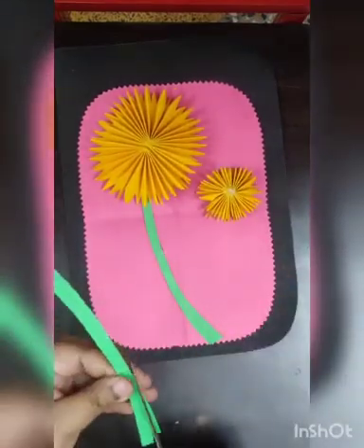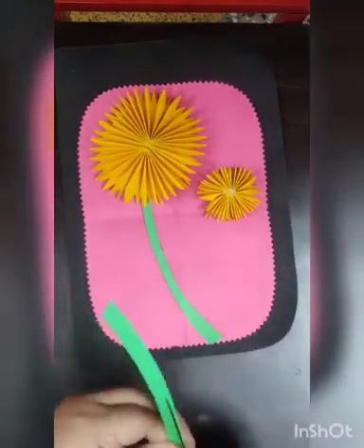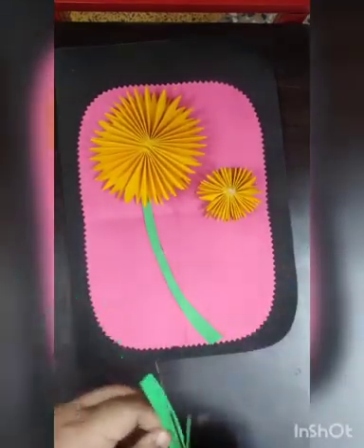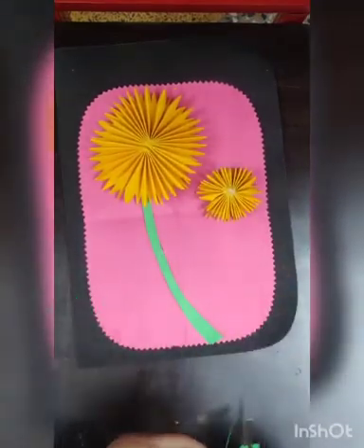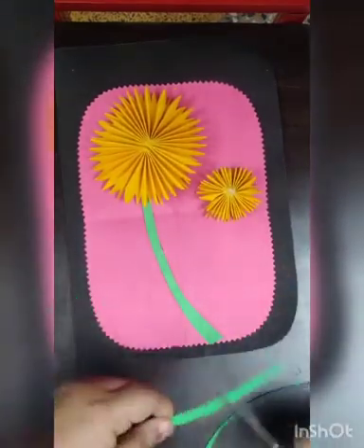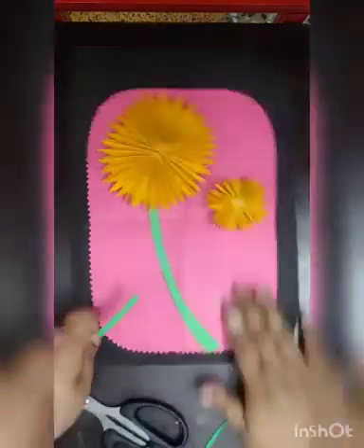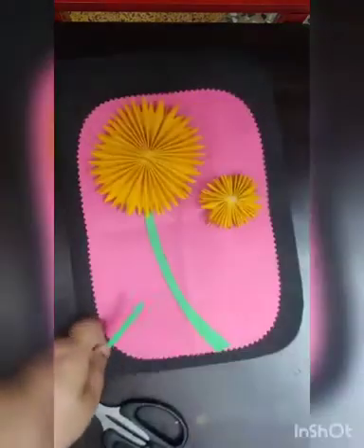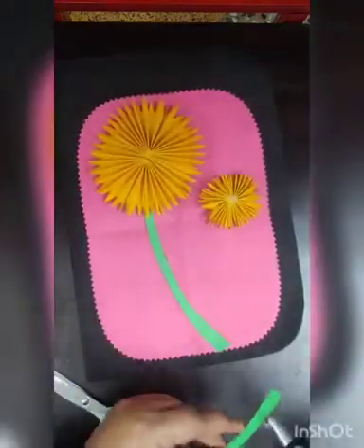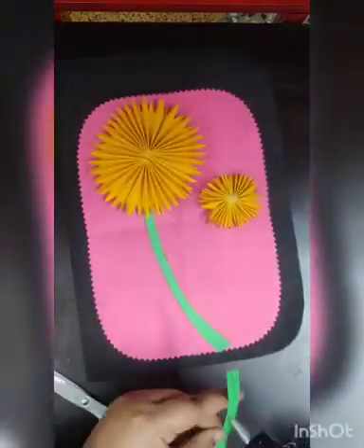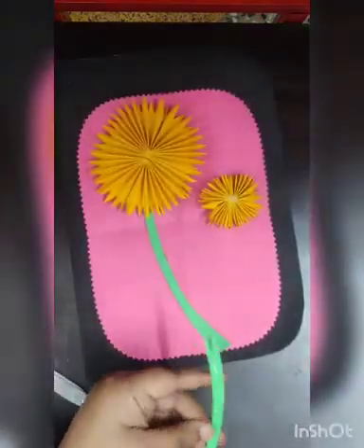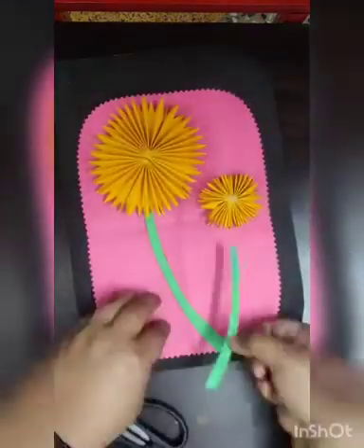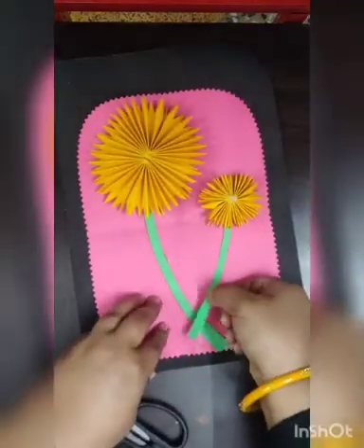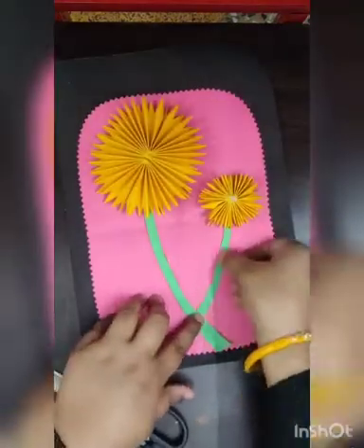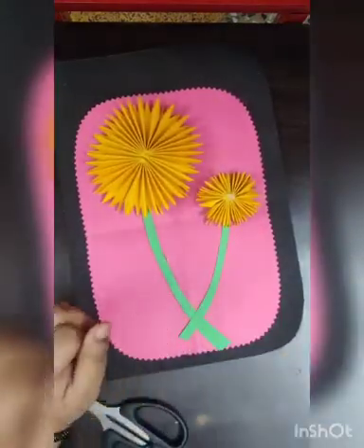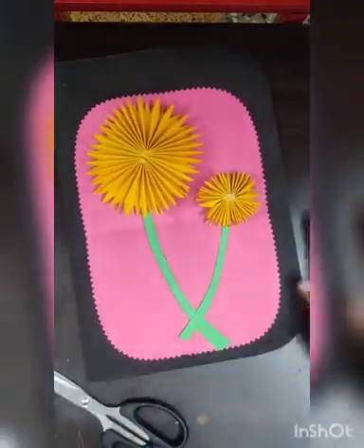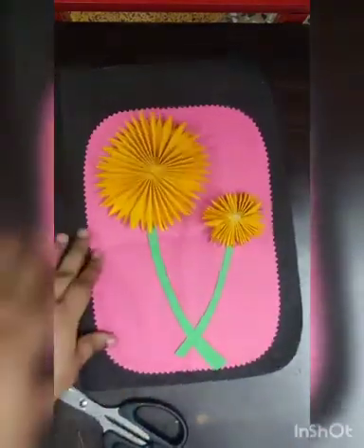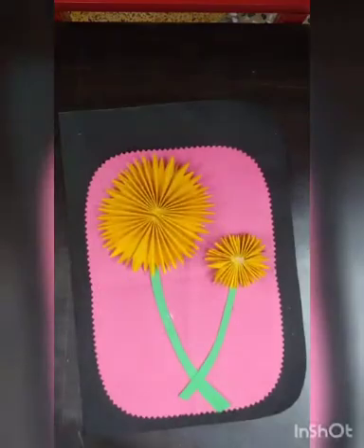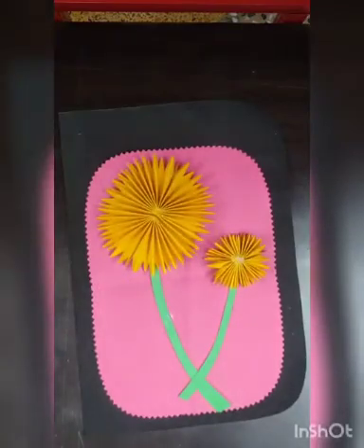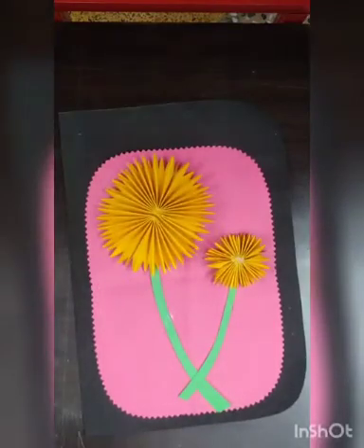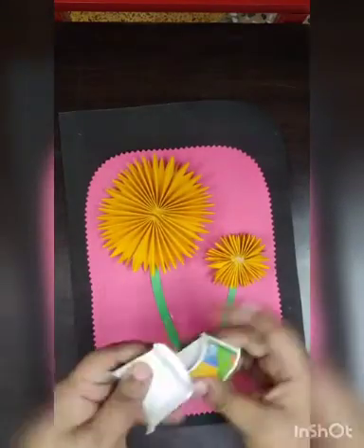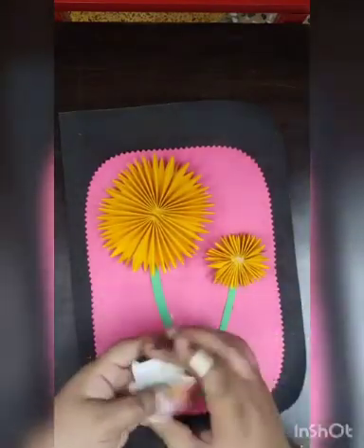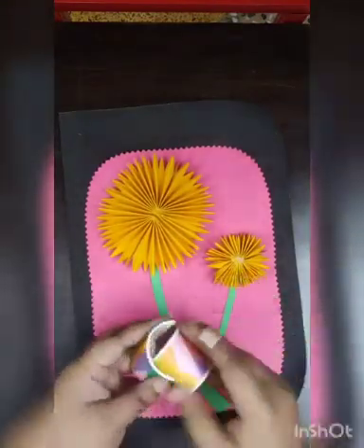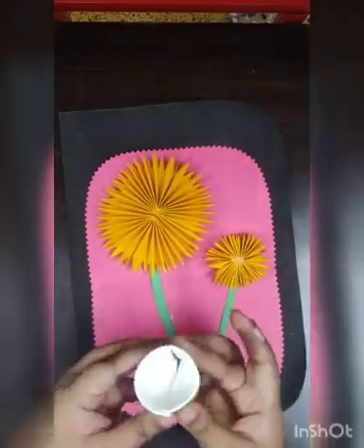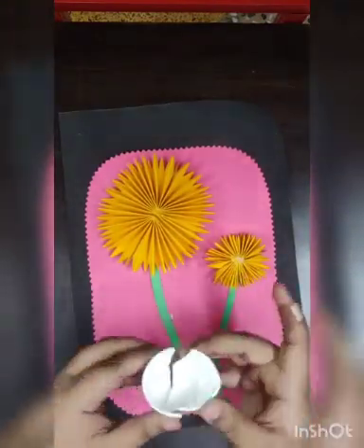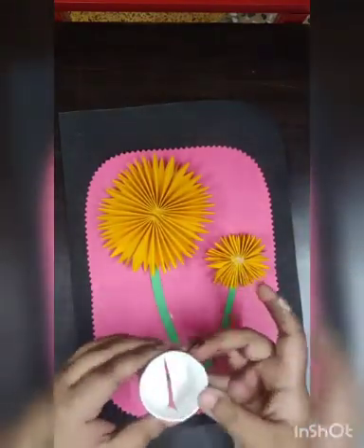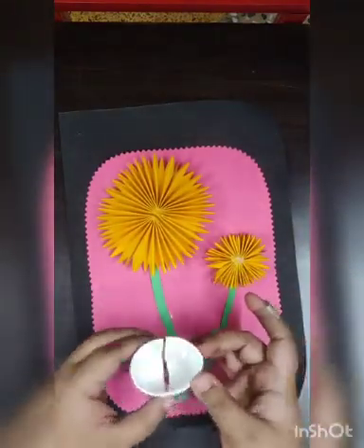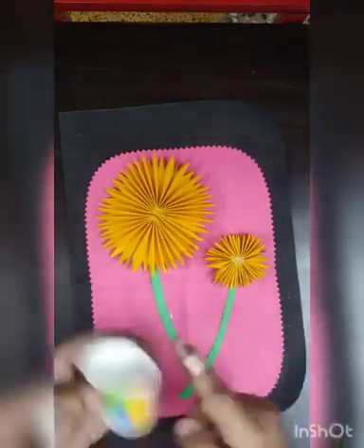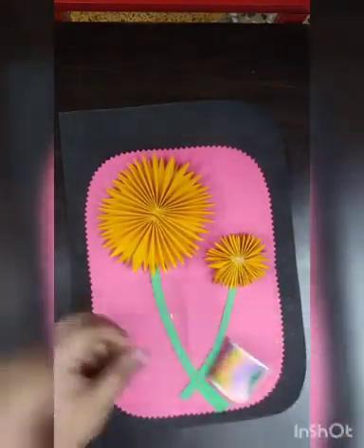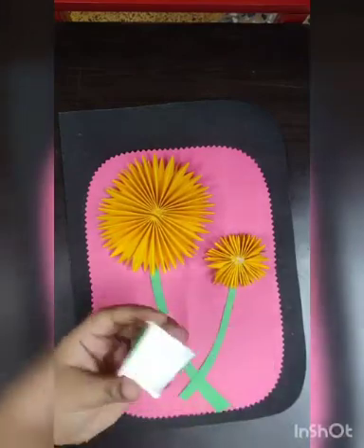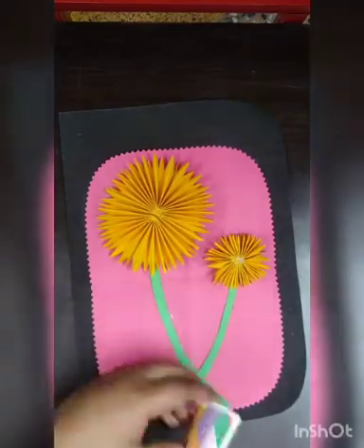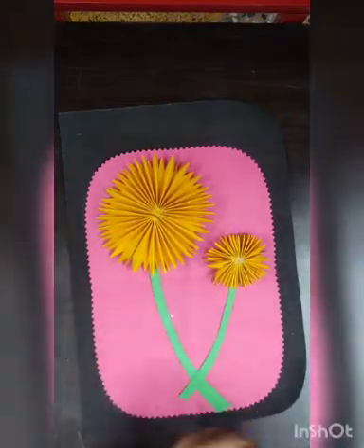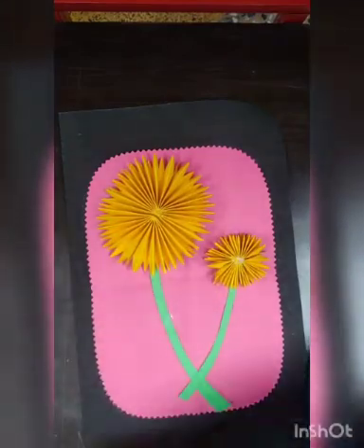Here I need to add one more element. I have one small paper cup that I already cut in half, and I will paste it at the bottom.